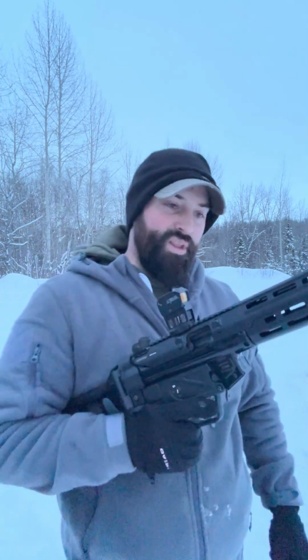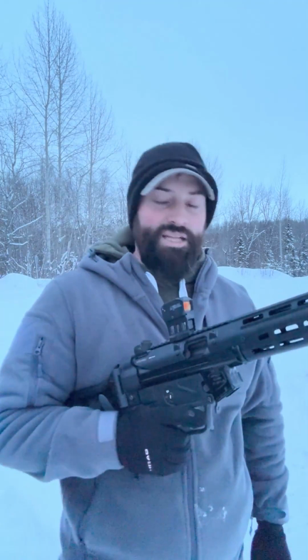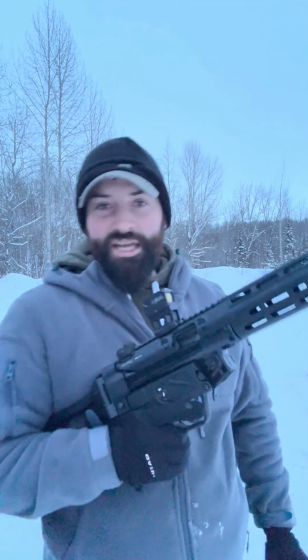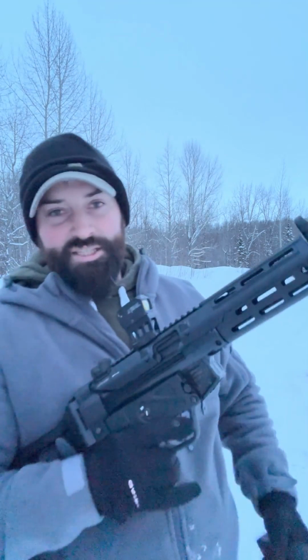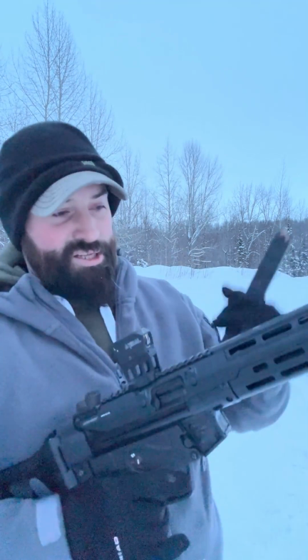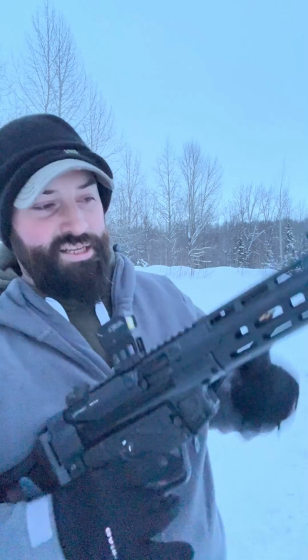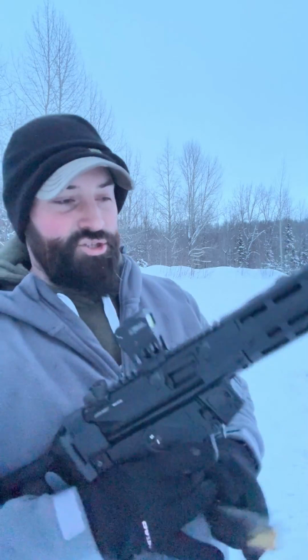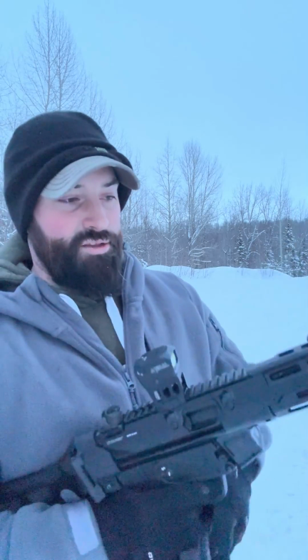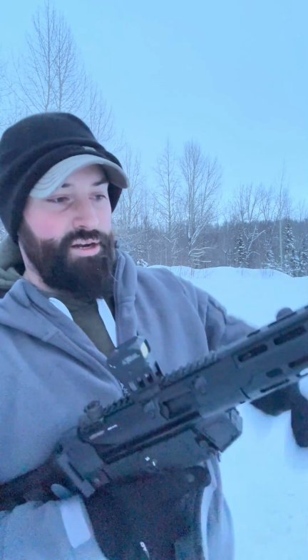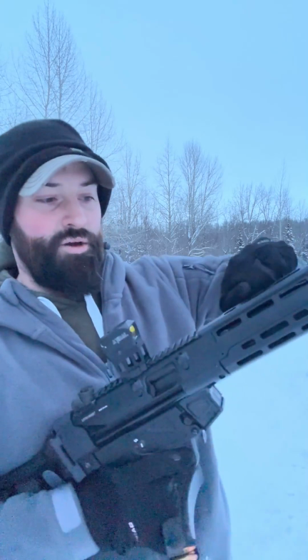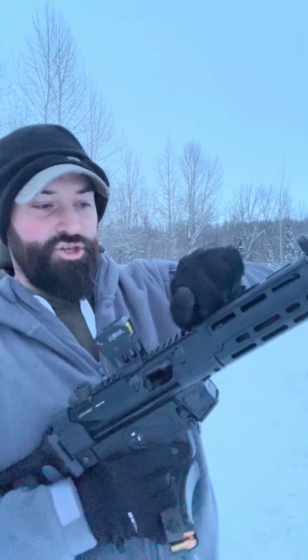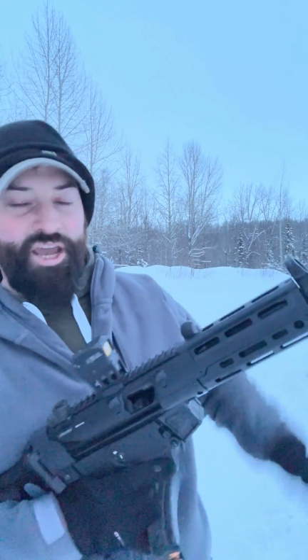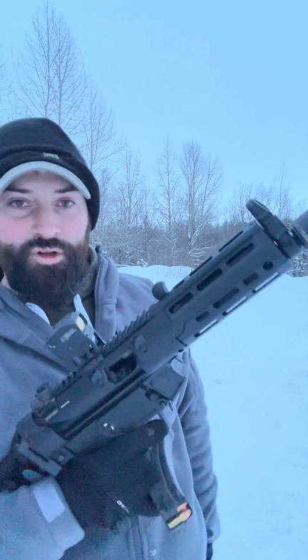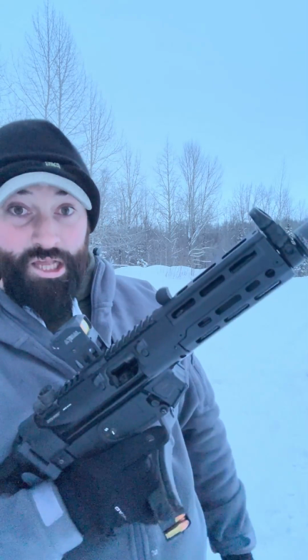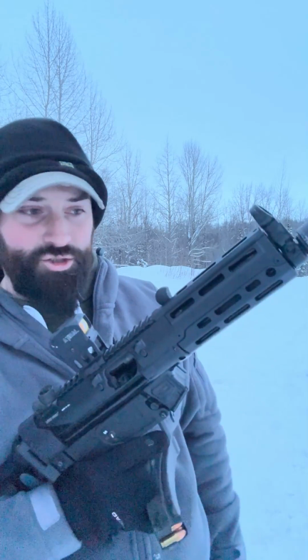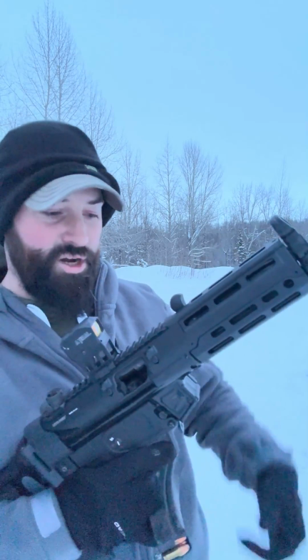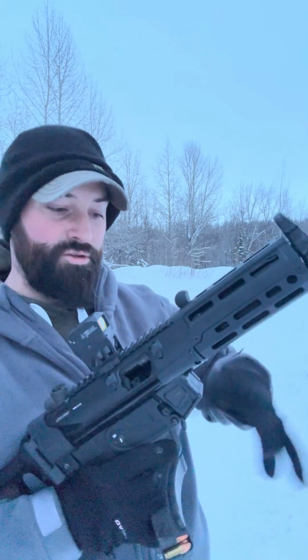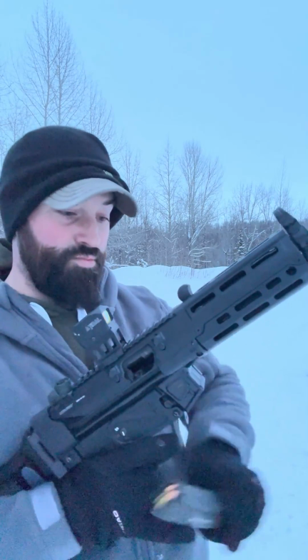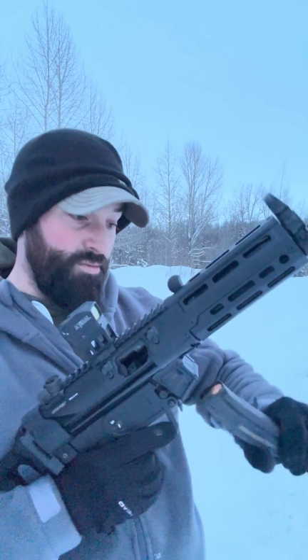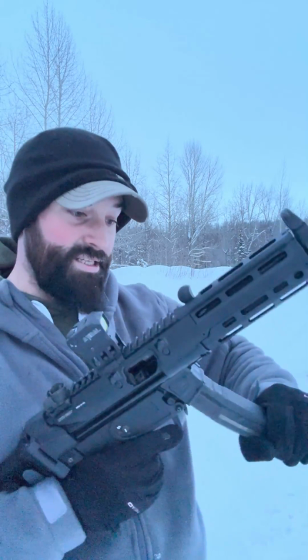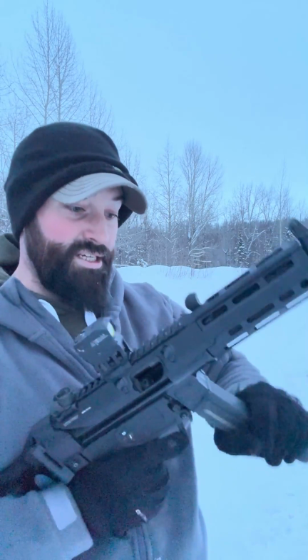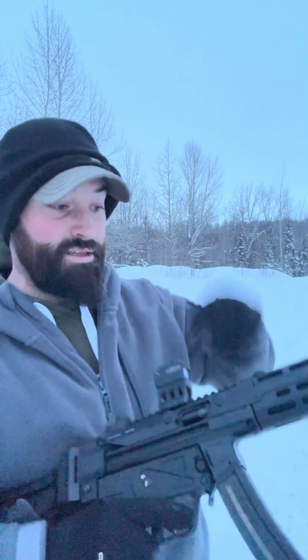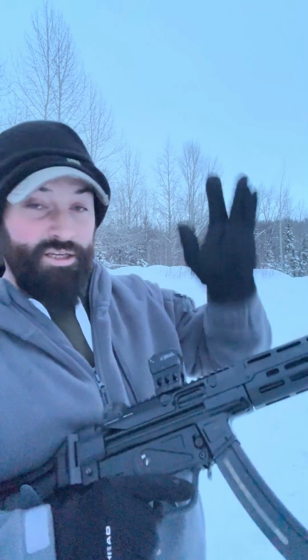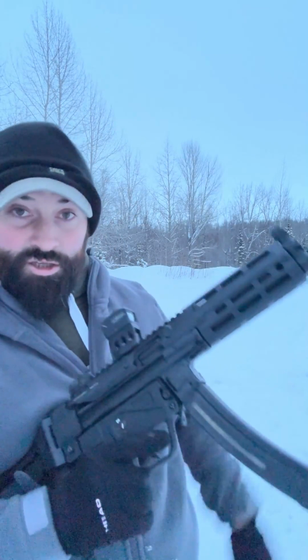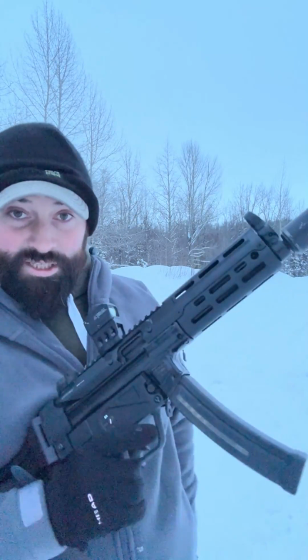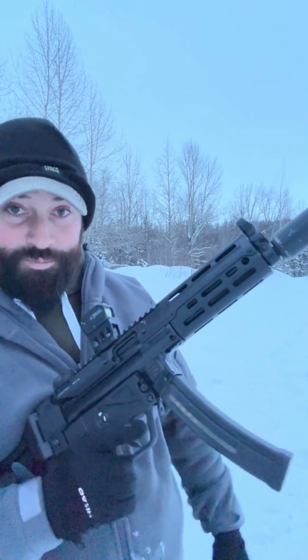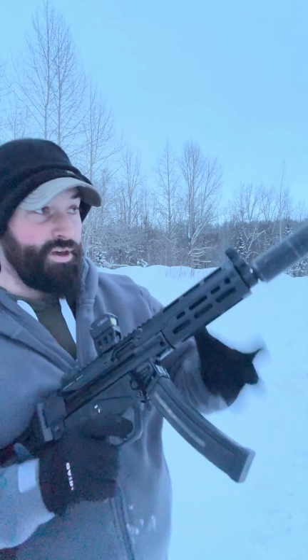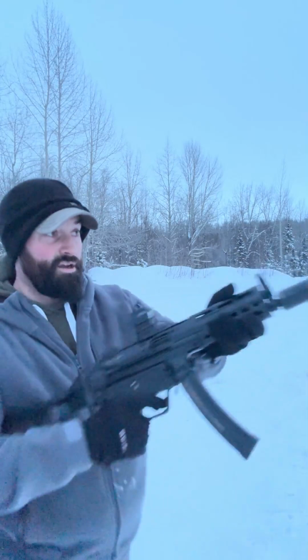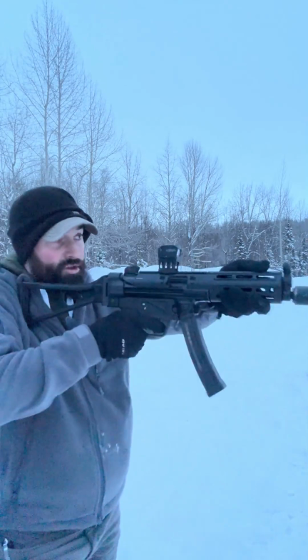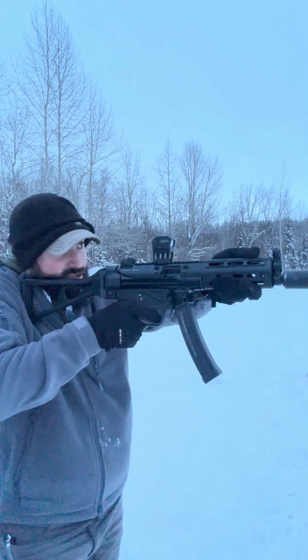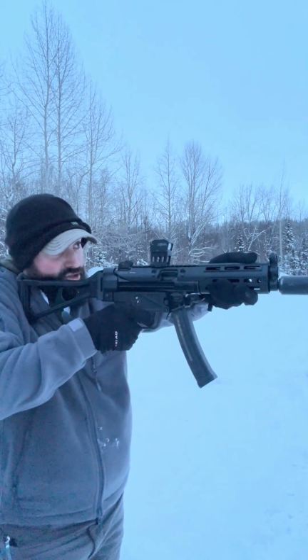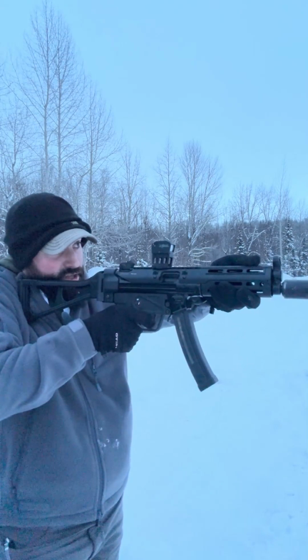So the HK Slap — I just kind of demonstrated it there. With the charging handle locked to the rear, you put the magazine in, you slap the thing, and then you can go to town and shoot stuff.